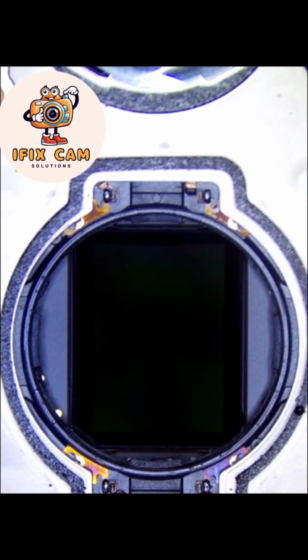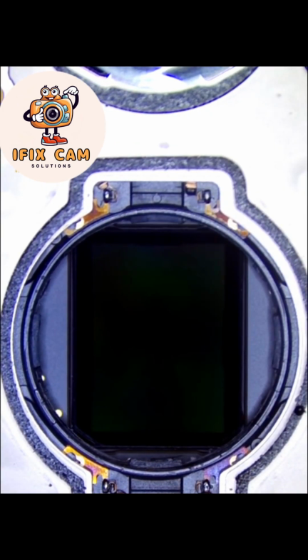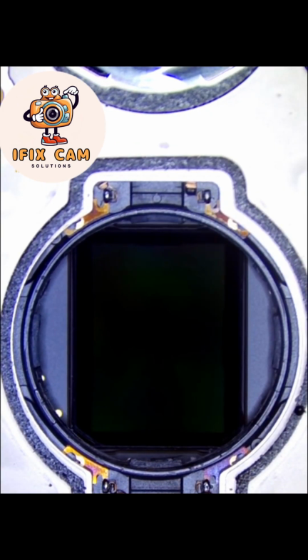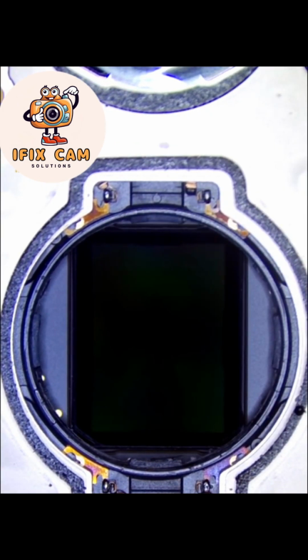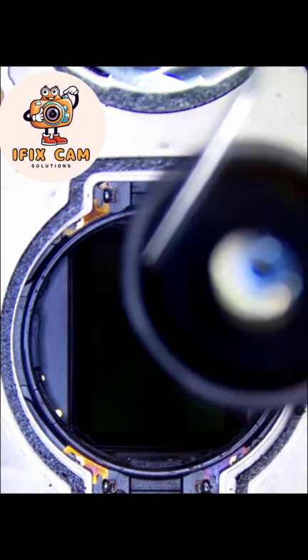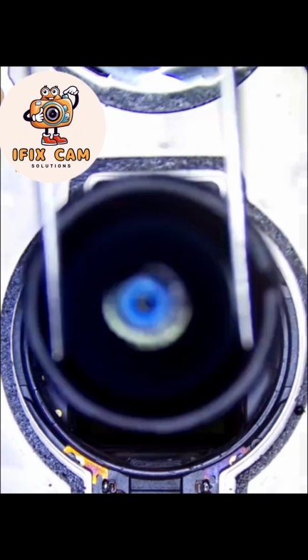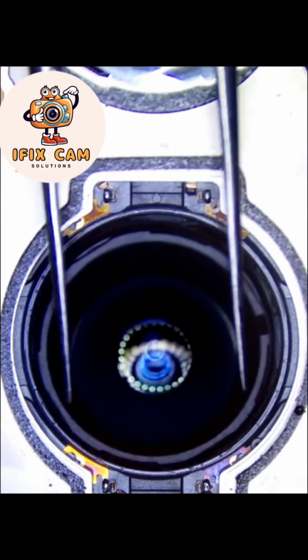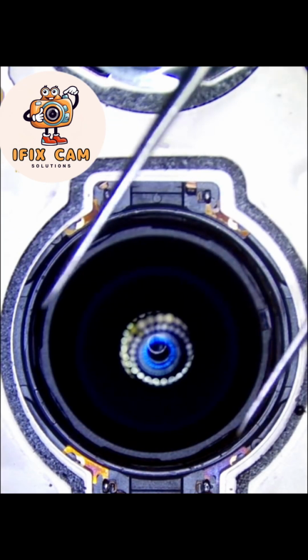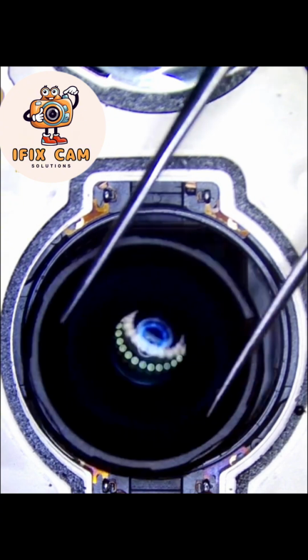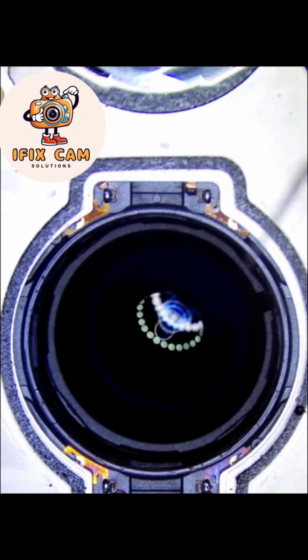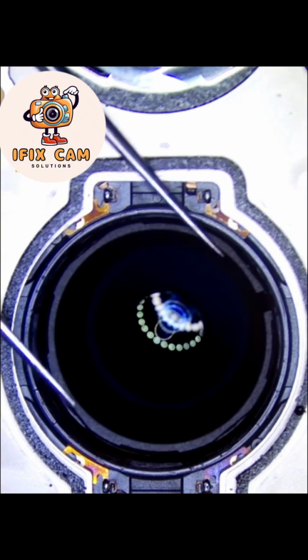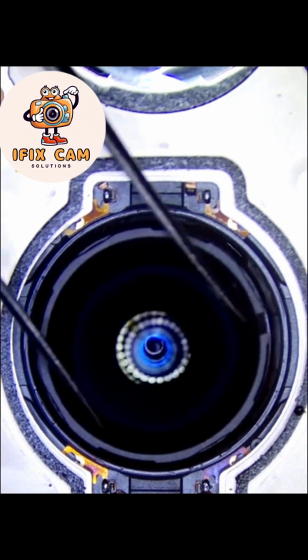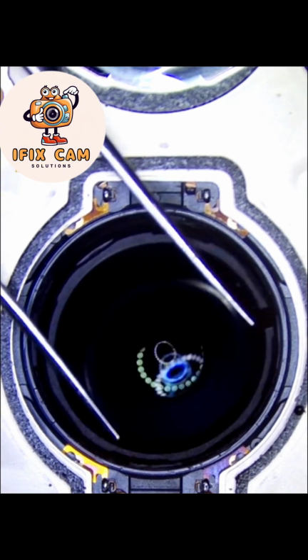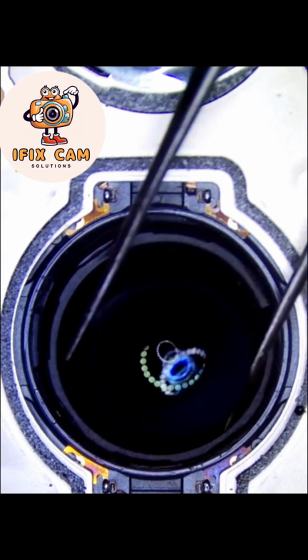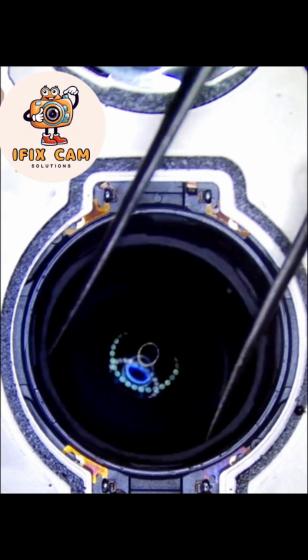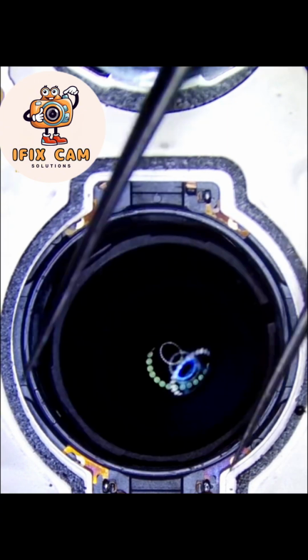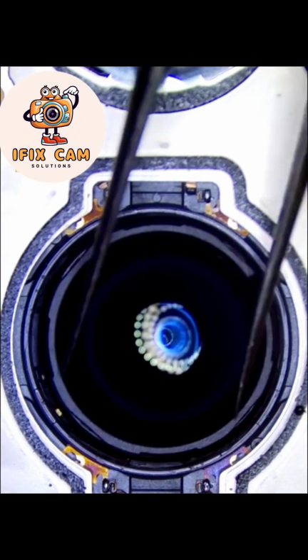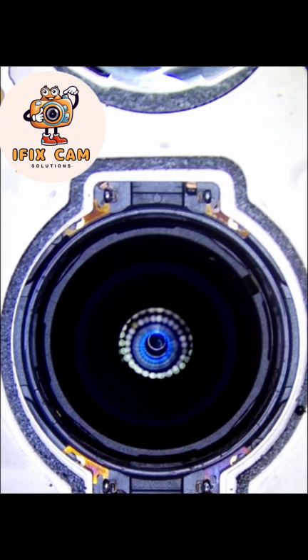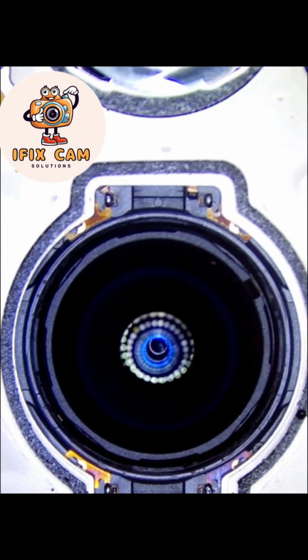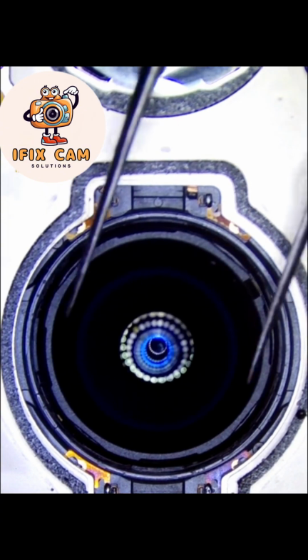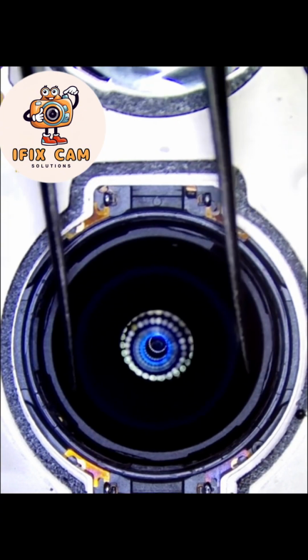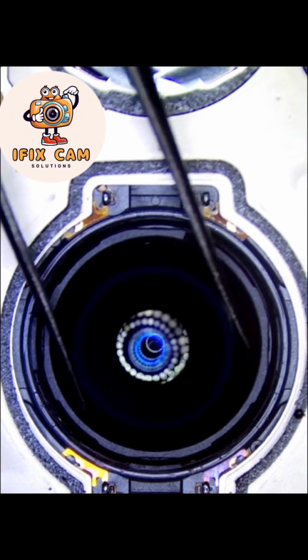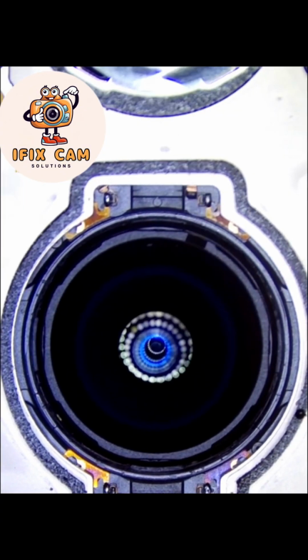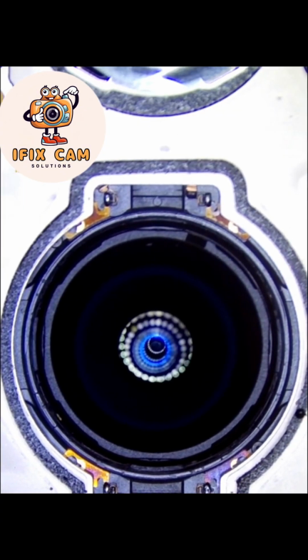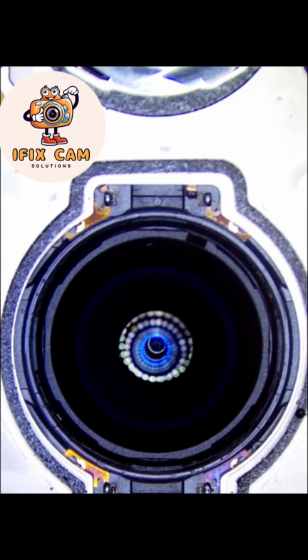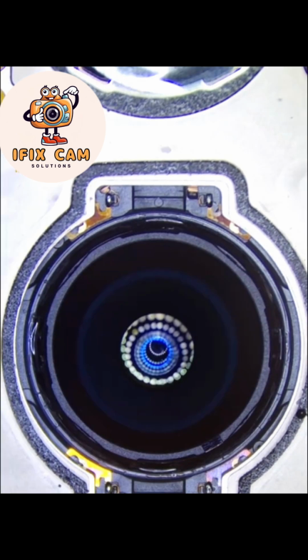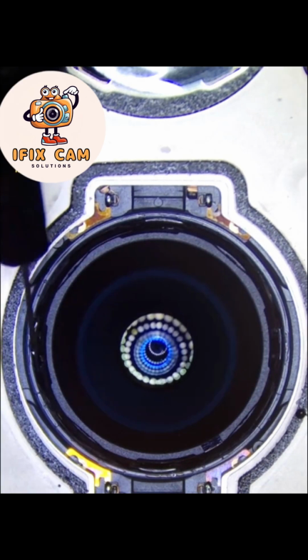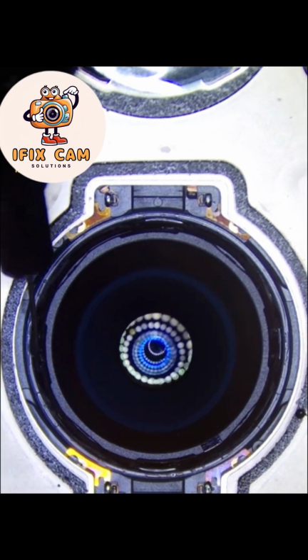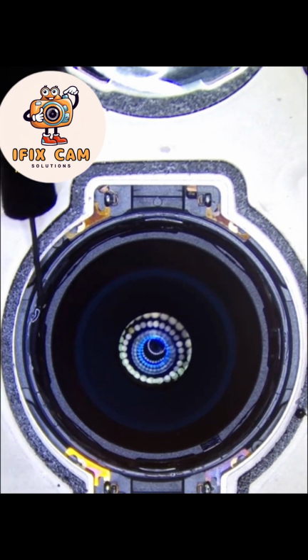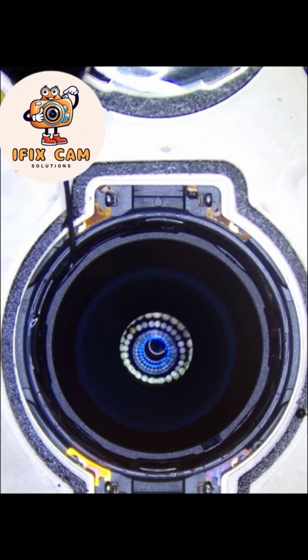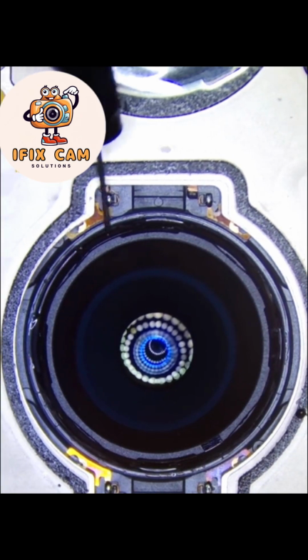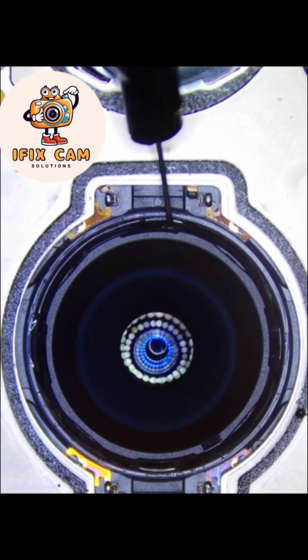Put in the new Blu-ray lens. The direction of the lens is most important. Use Blu-Lite UV glue.